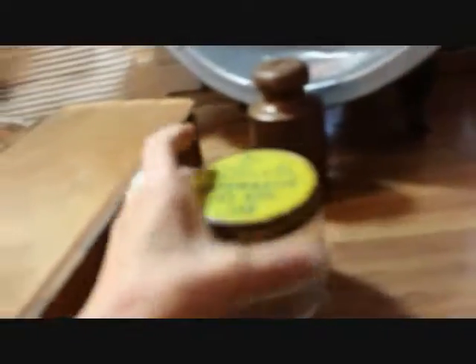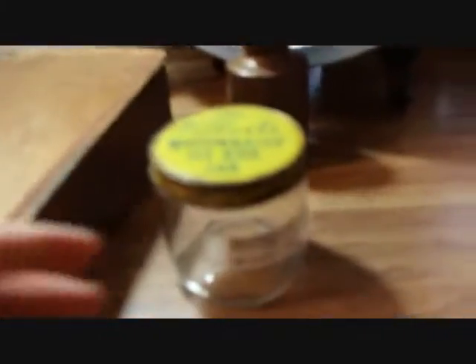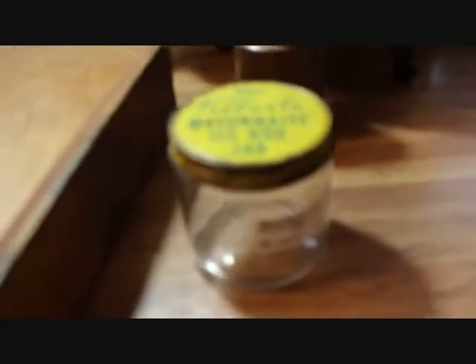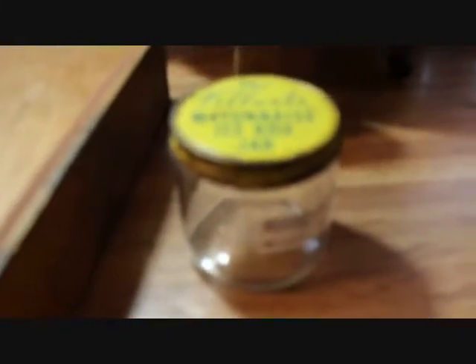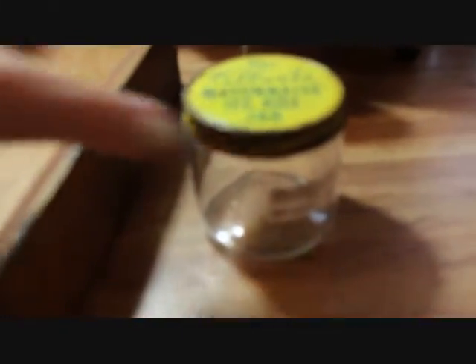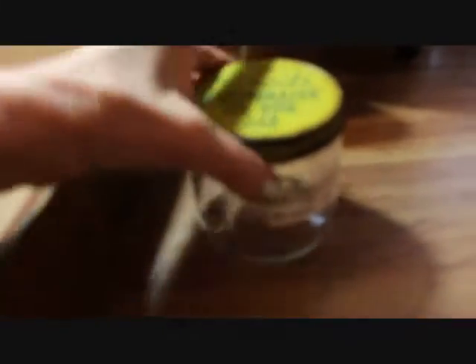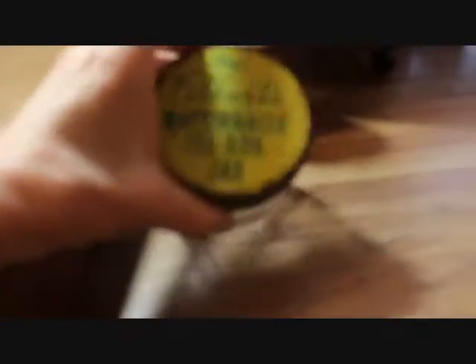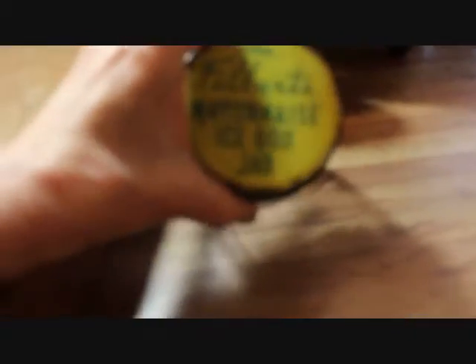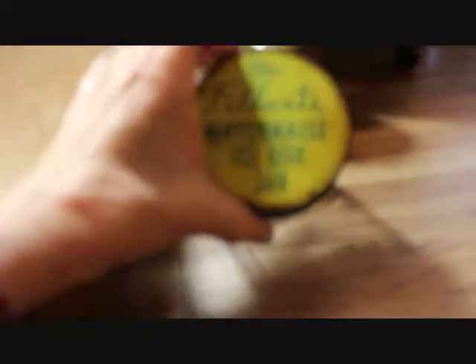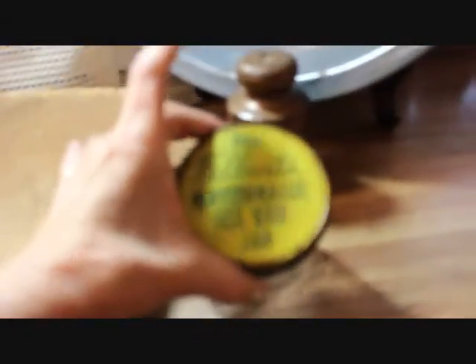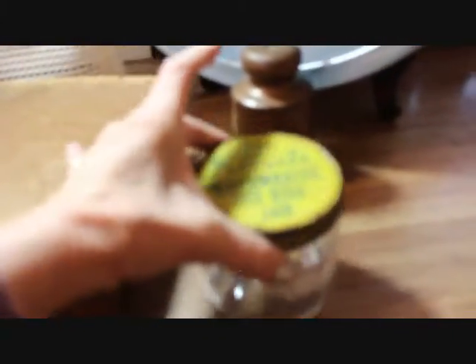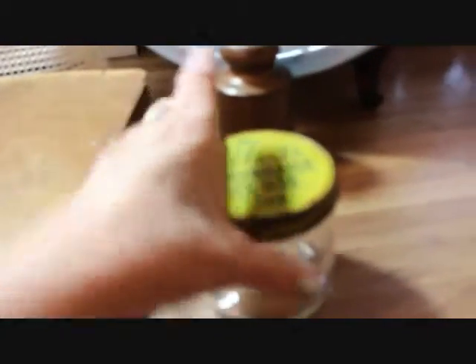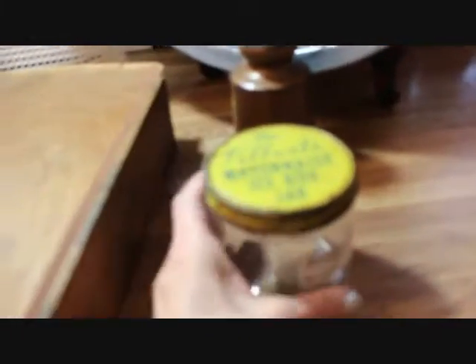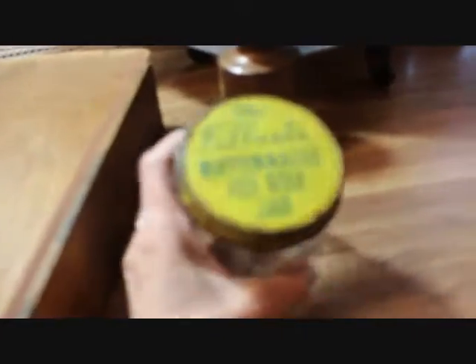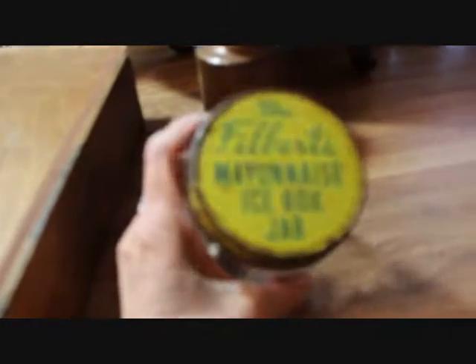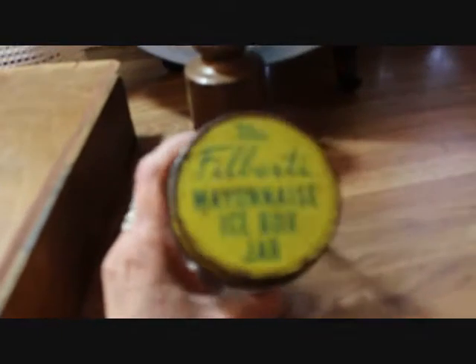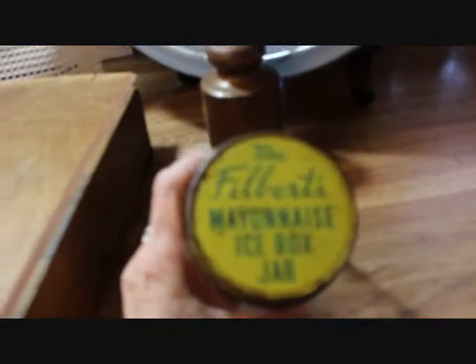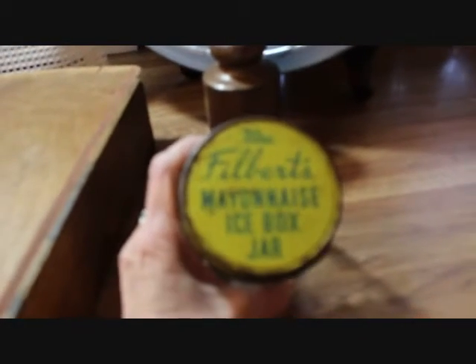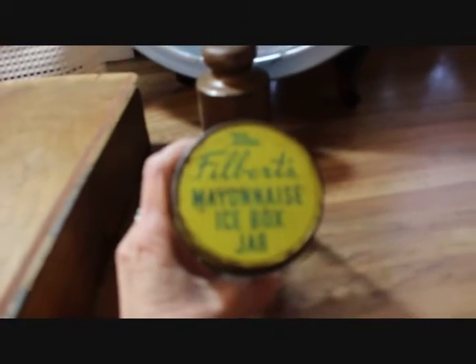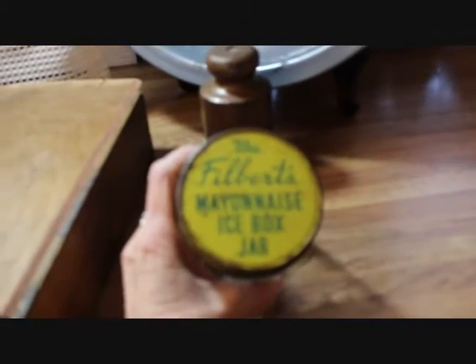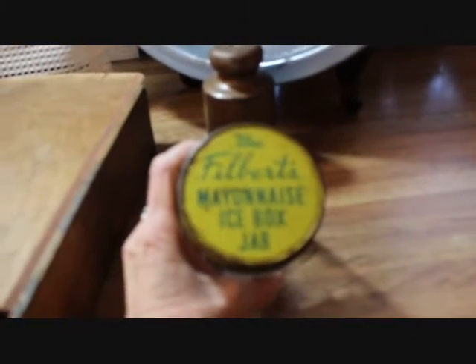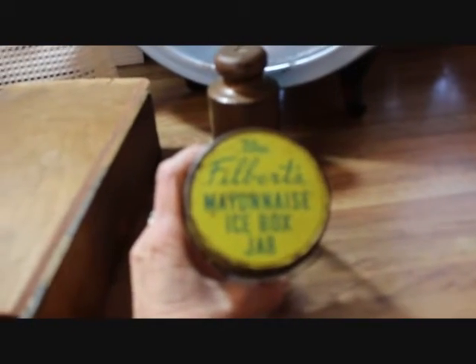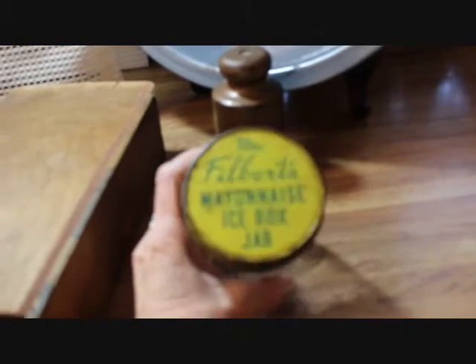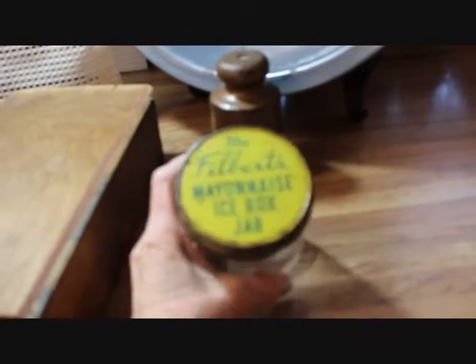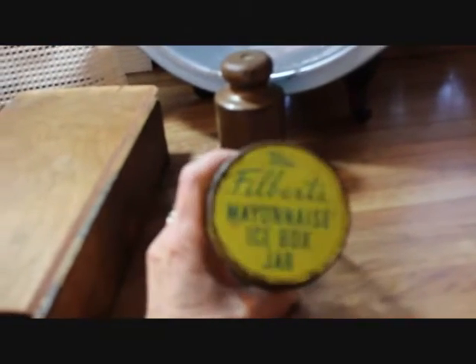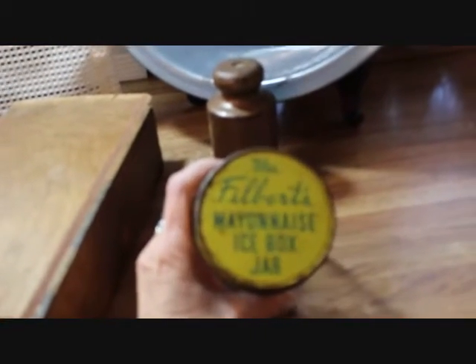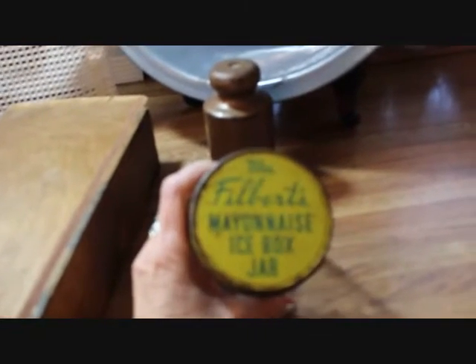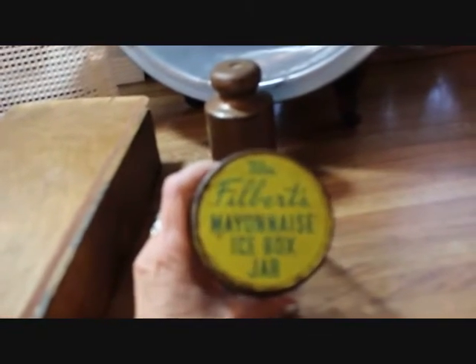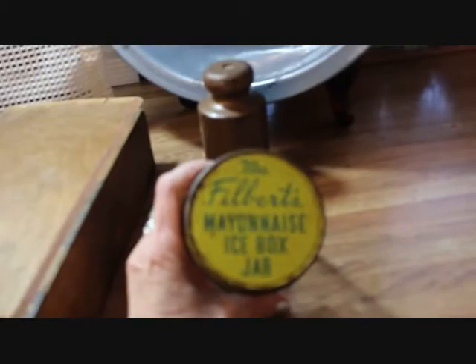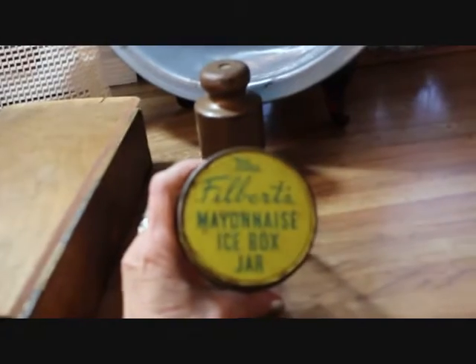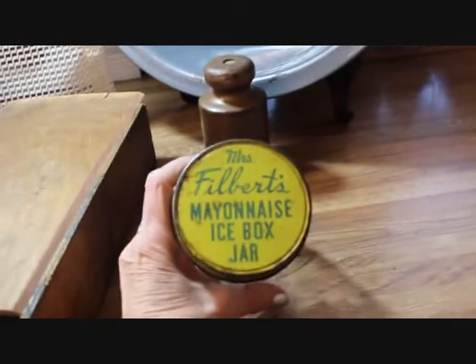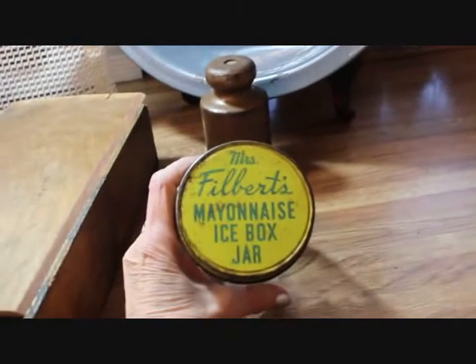Another little piece — it's just an advertising piece but cute. It could be used for a variety of things. I like the top that says 'Mrs. Filbert's Mayonnaise Icebox Jar.'